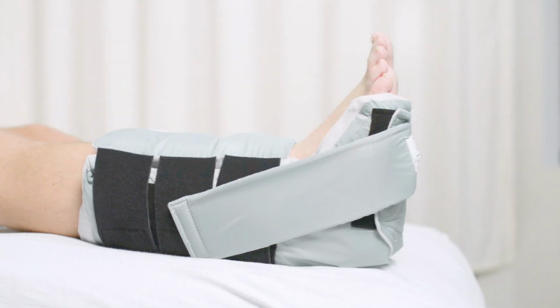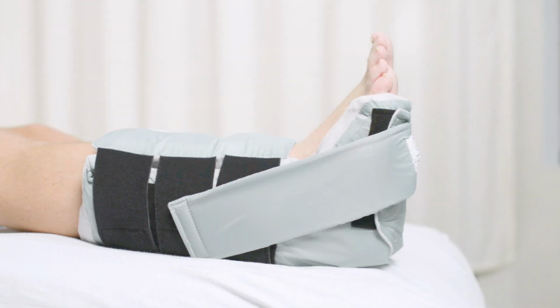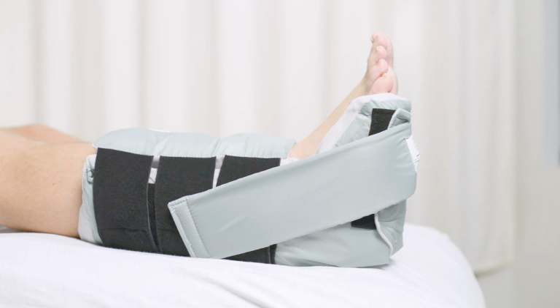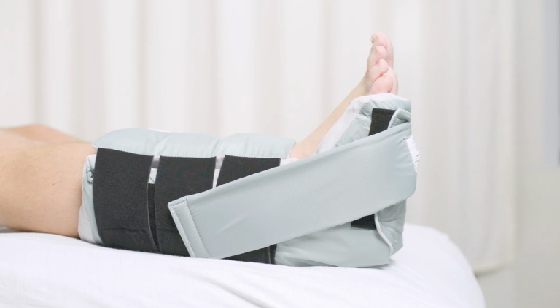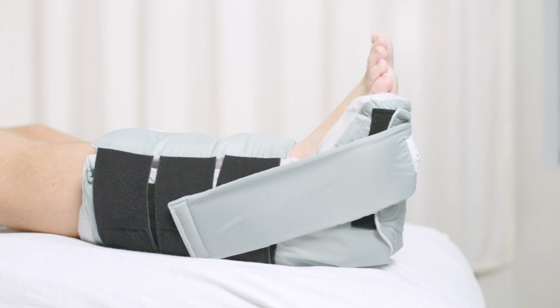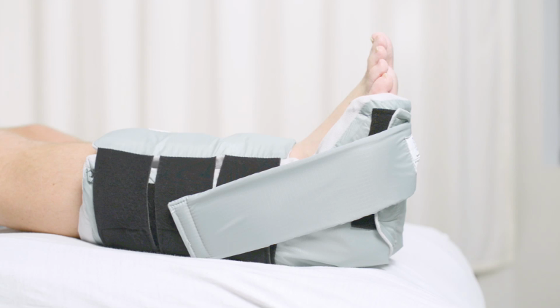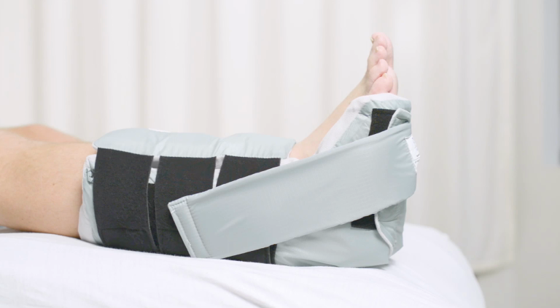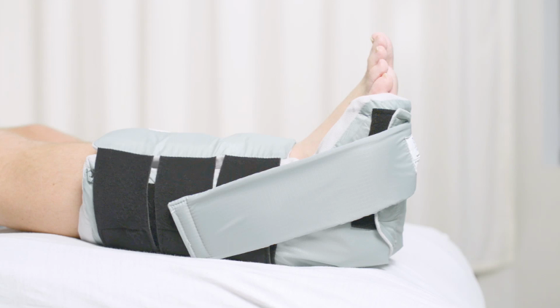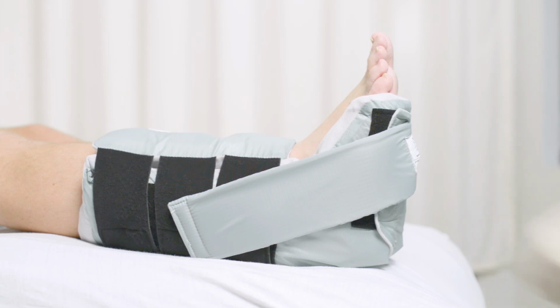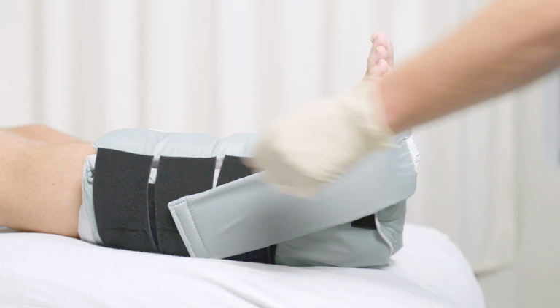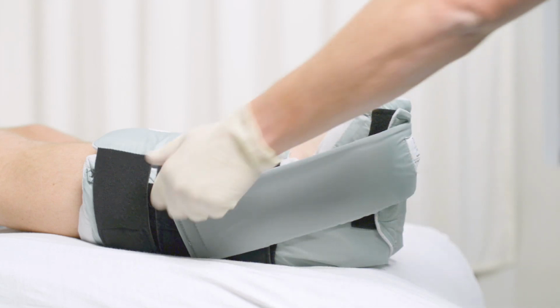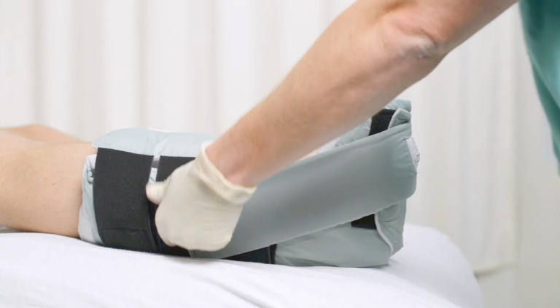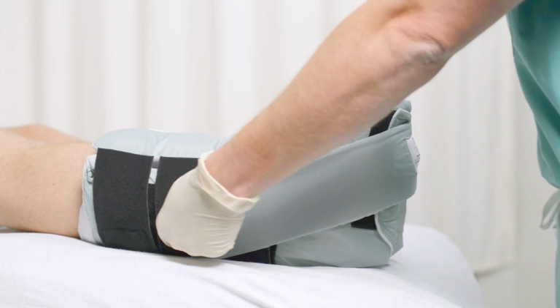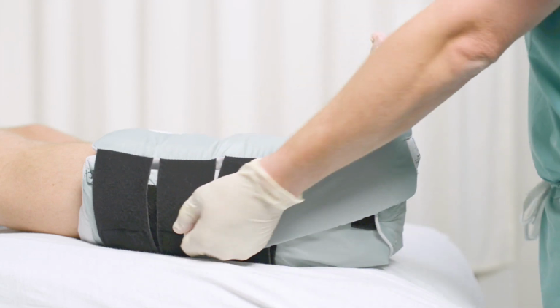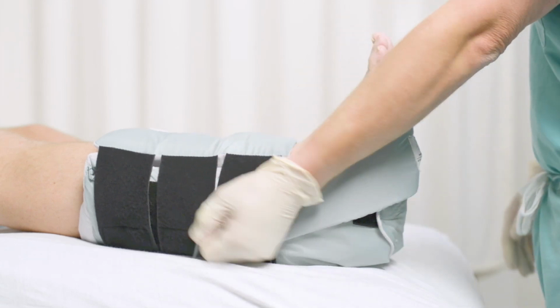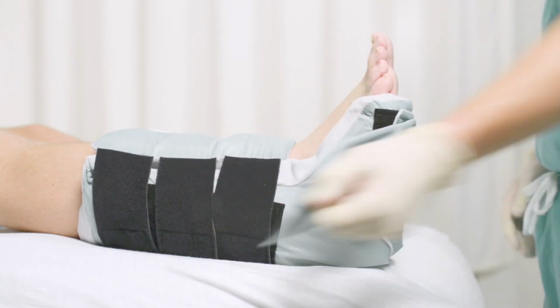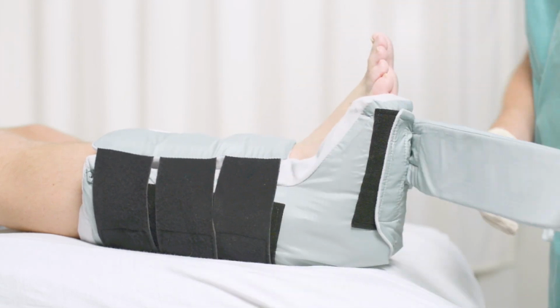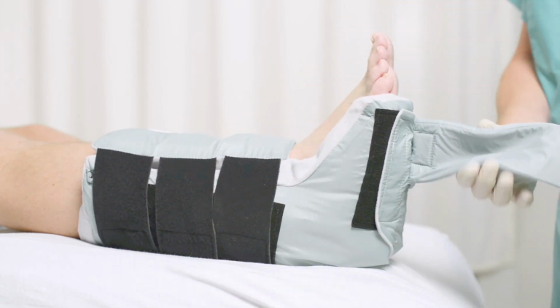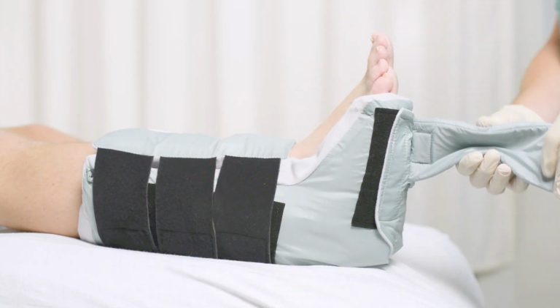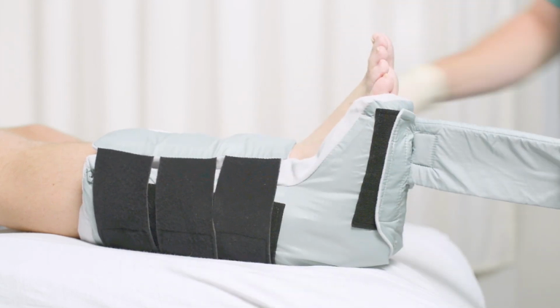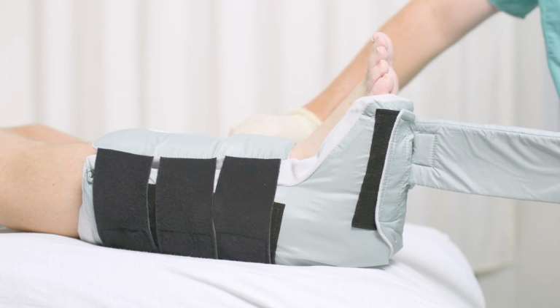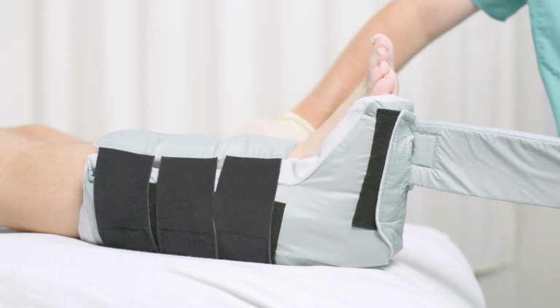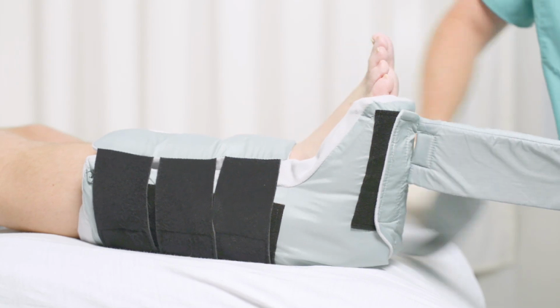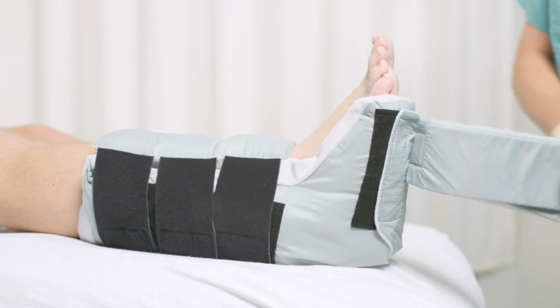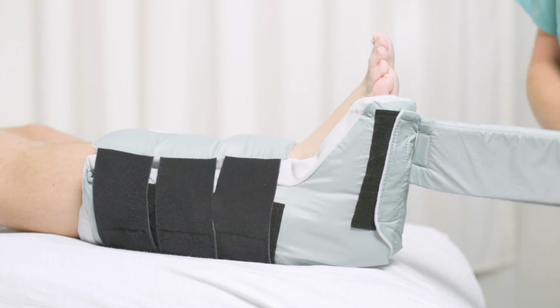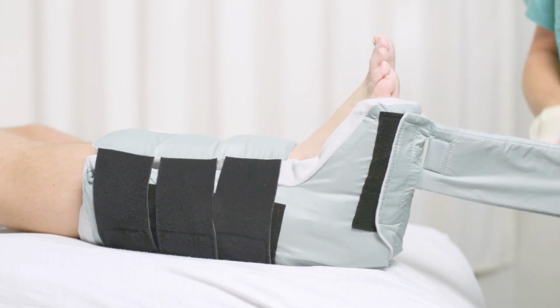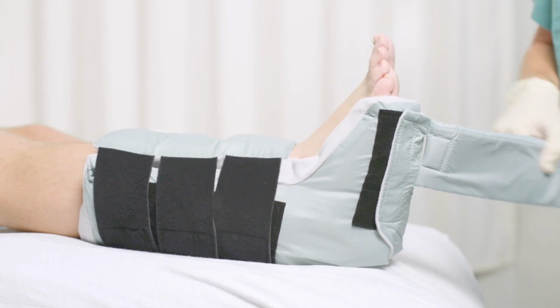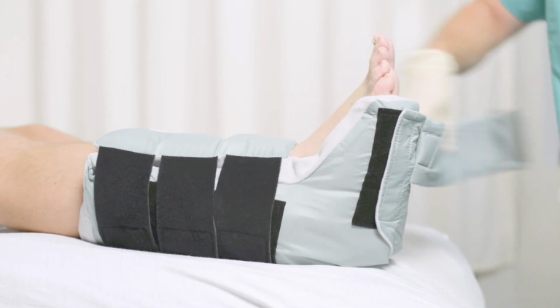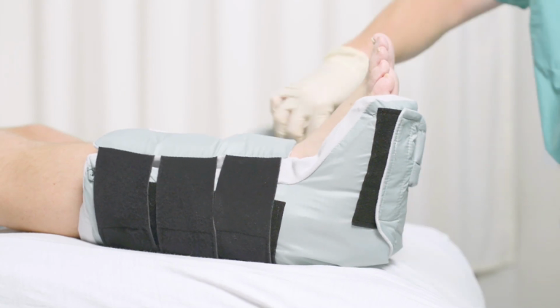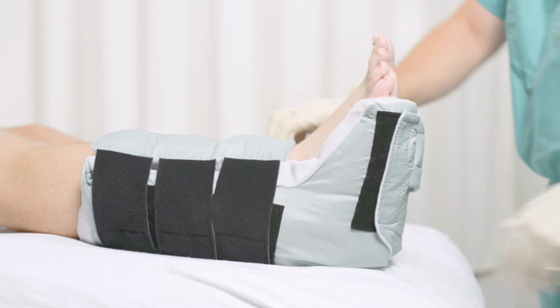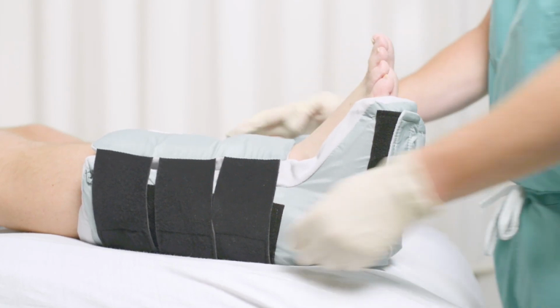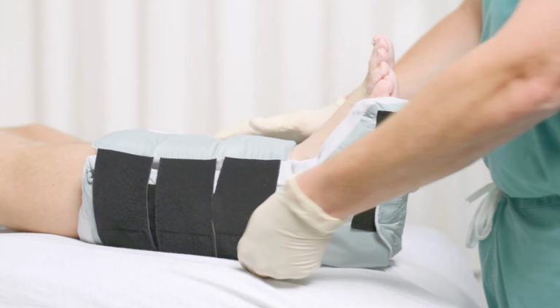When removing the boot, simply undo the straps, beginning with the side ankle support straps. It's quick and easy to access the foot and leg.